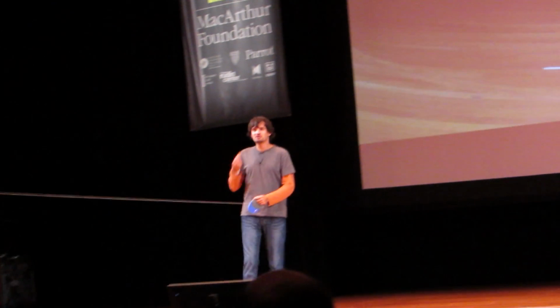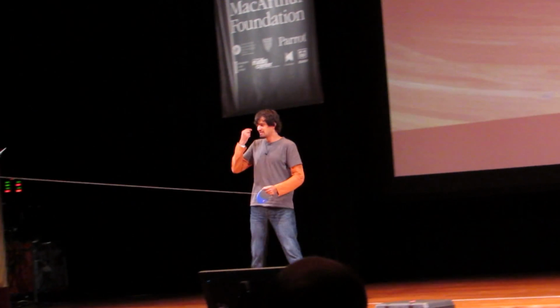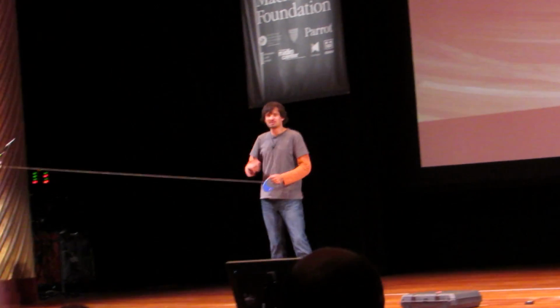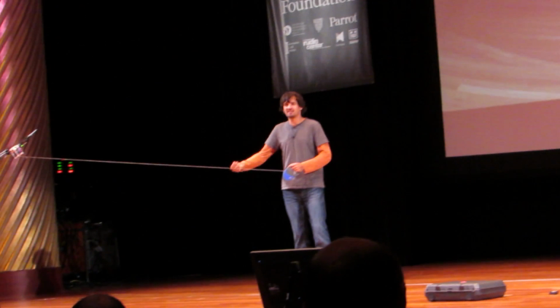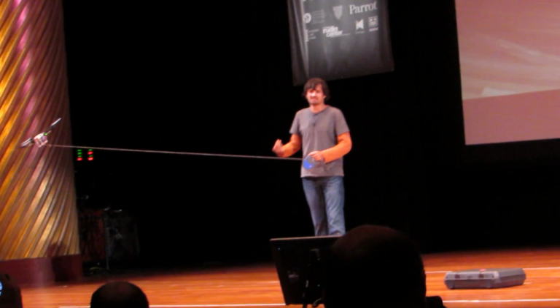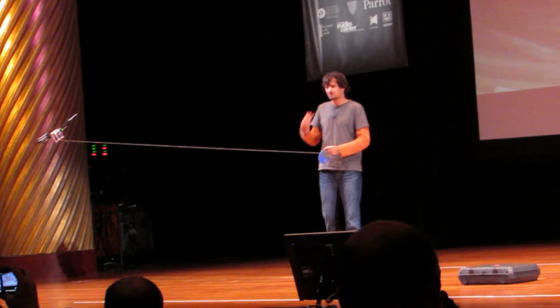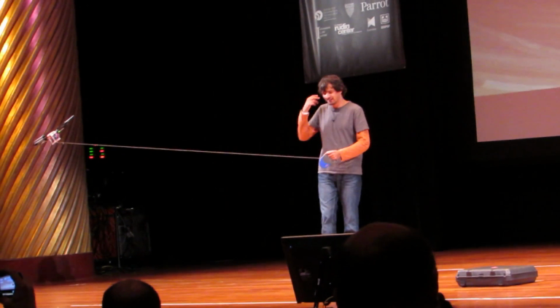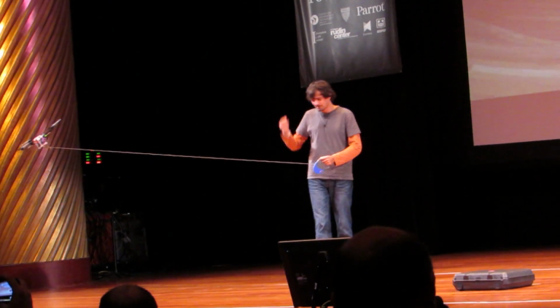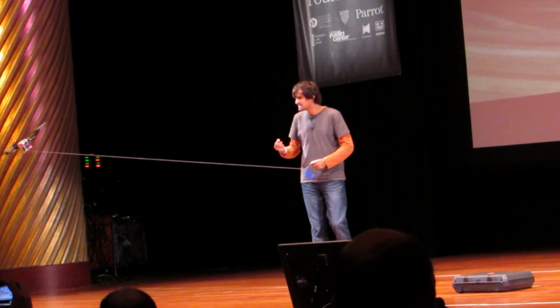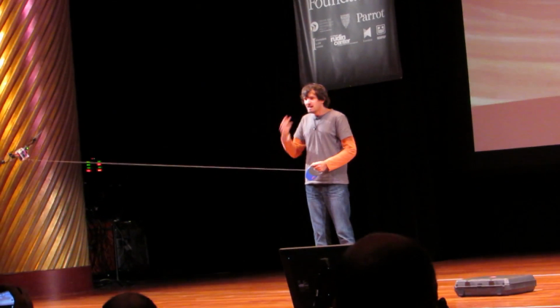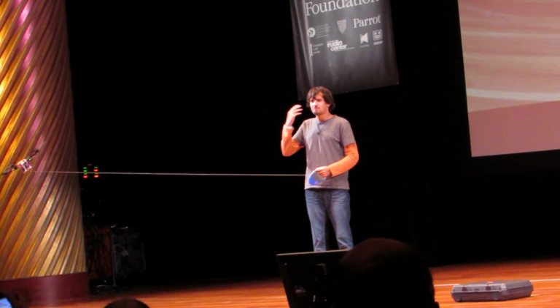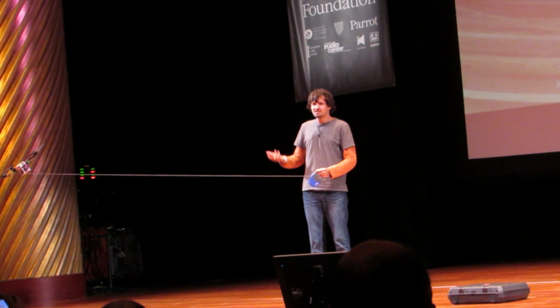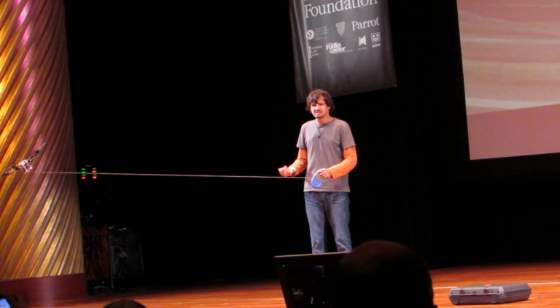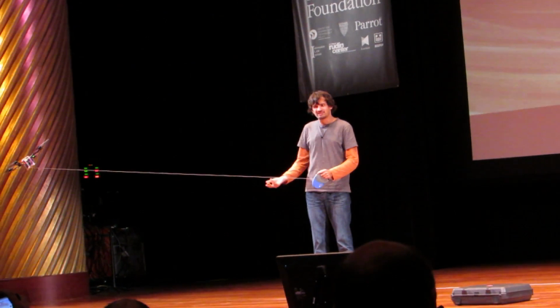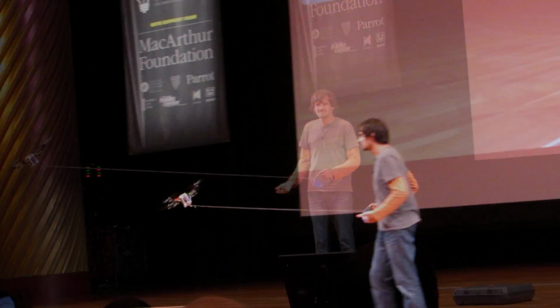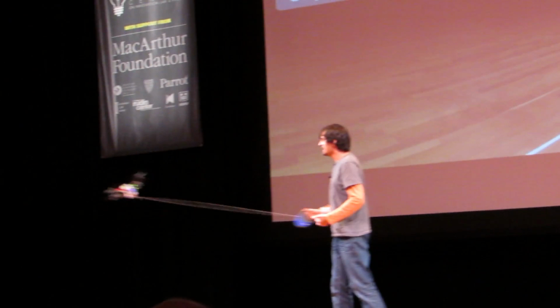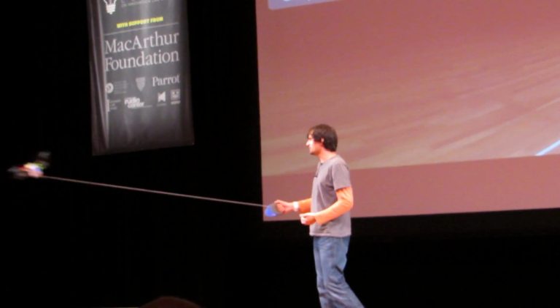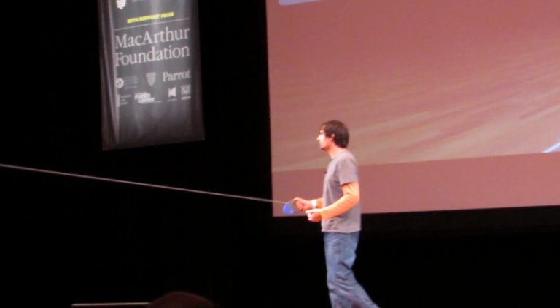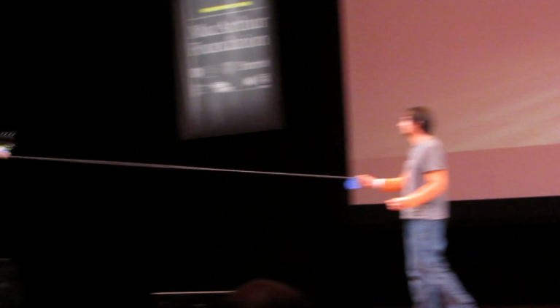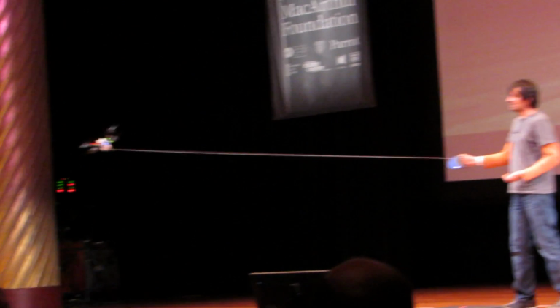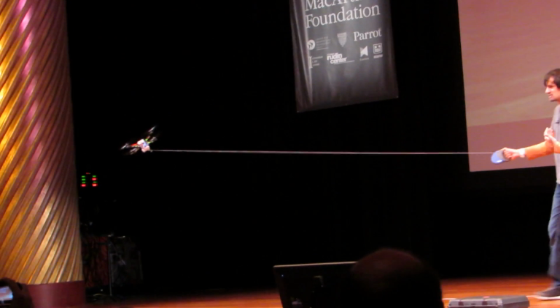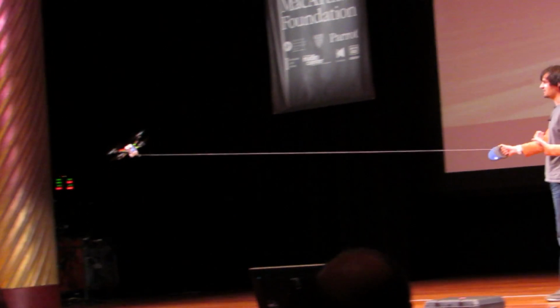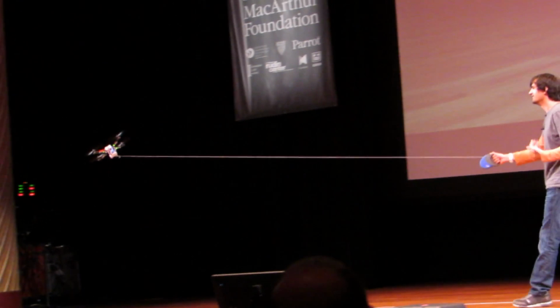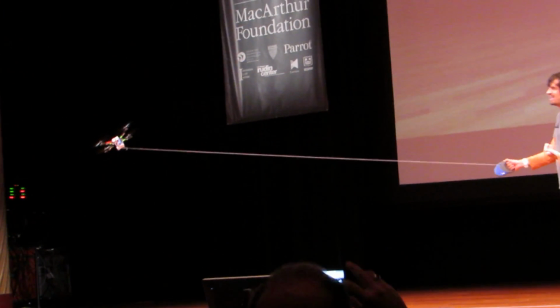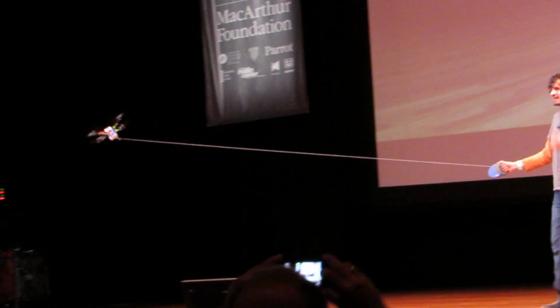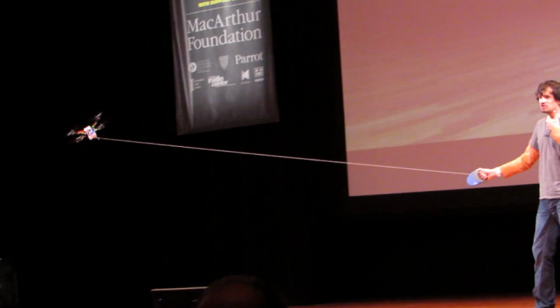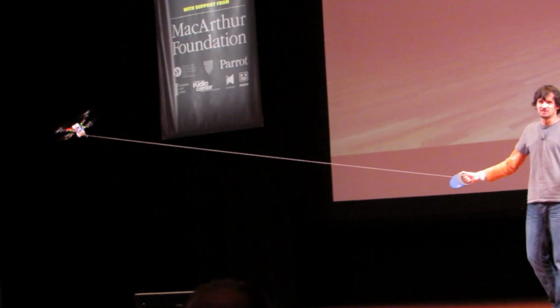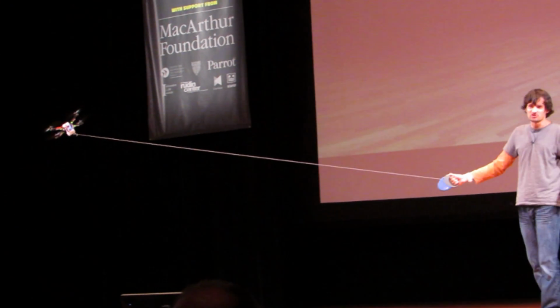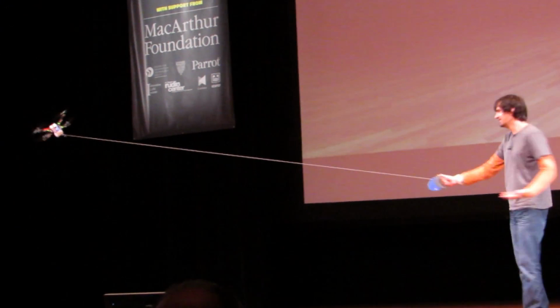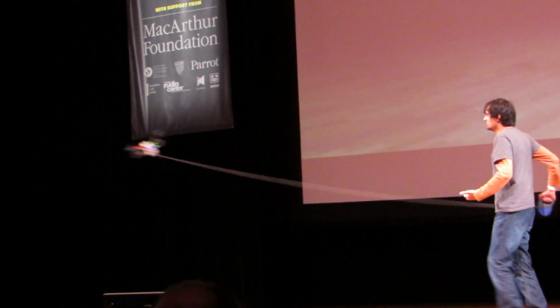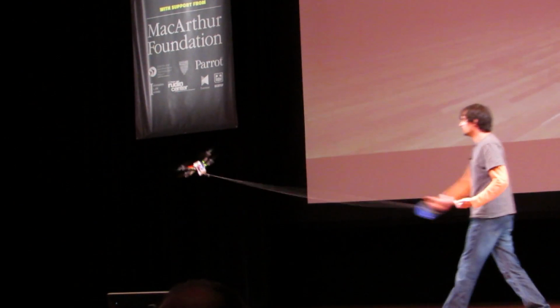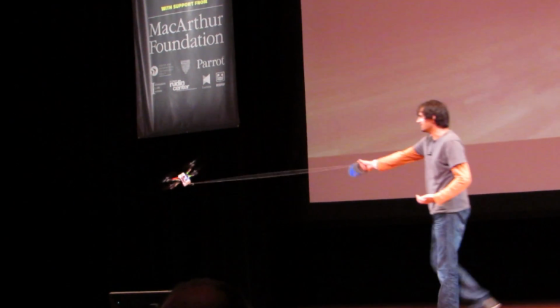As soon as you have the feather — and this is what's cool to me, I didn't come up with this — people think of it as a path. So if I want it to go further, I just extend the feather, and then I can actually use the inertia to pull it back in.